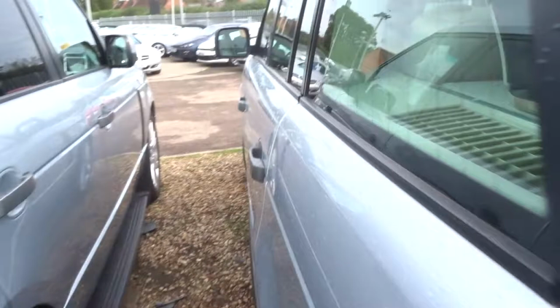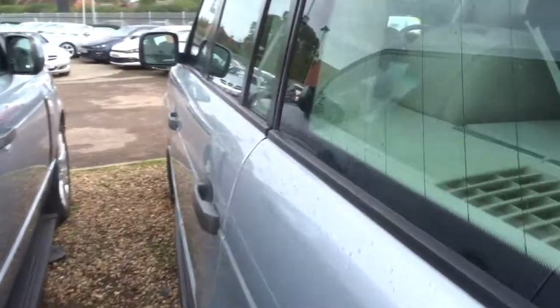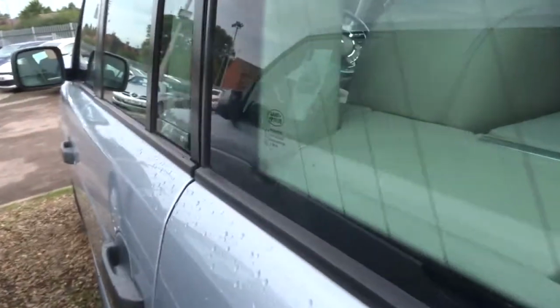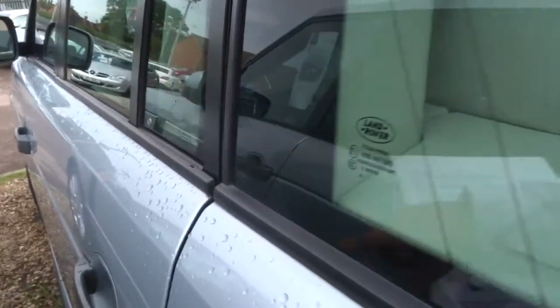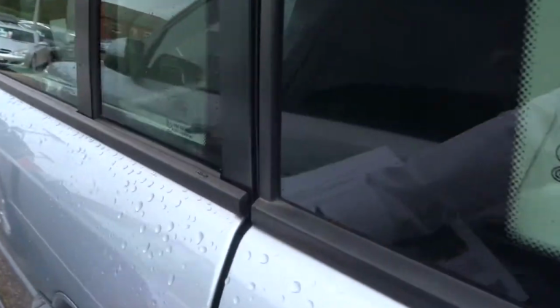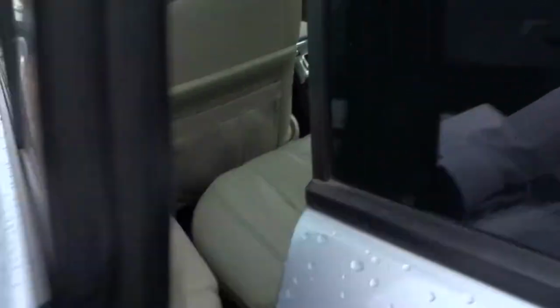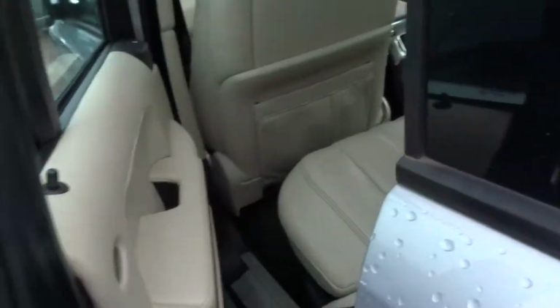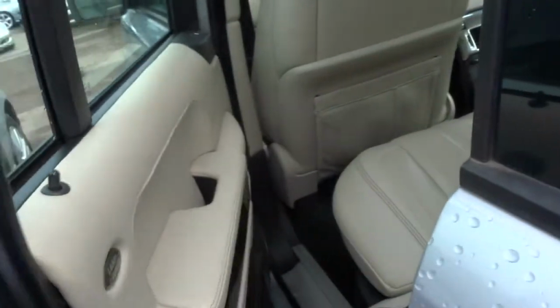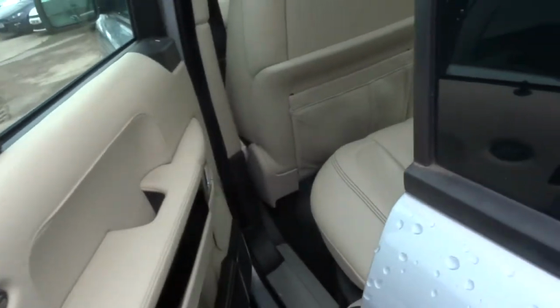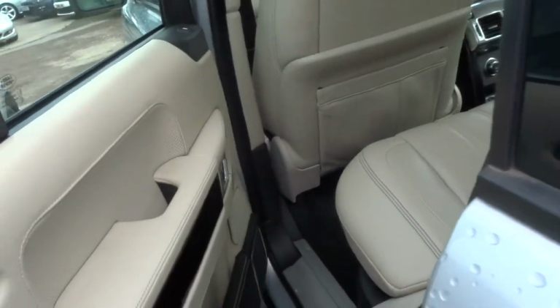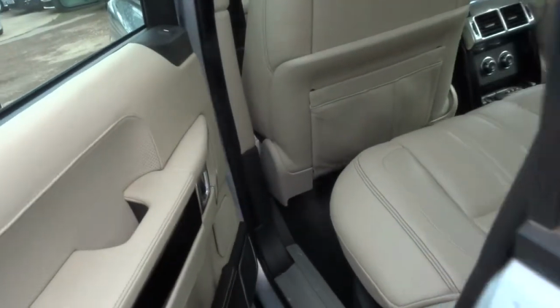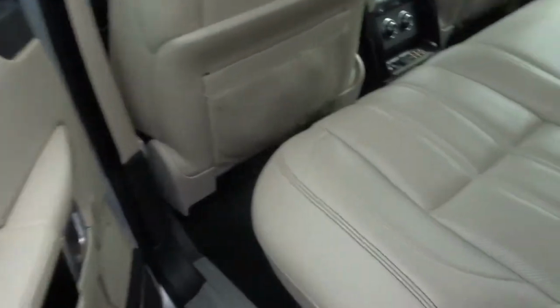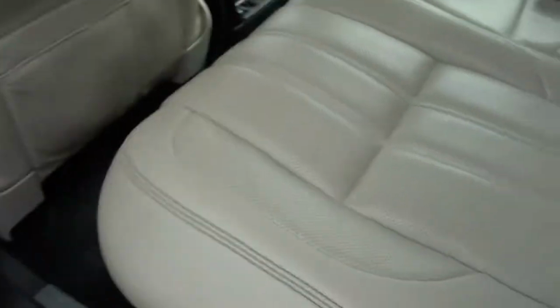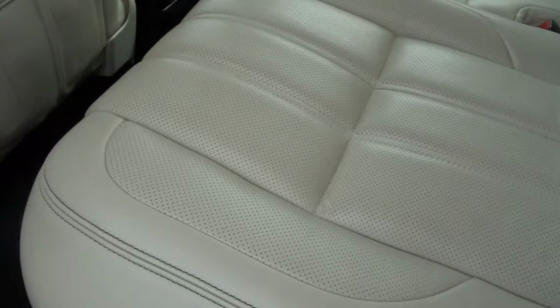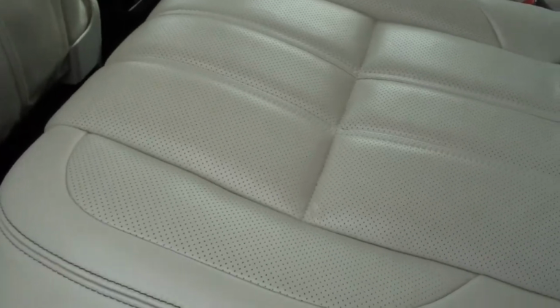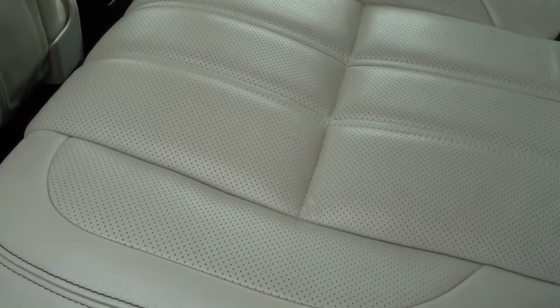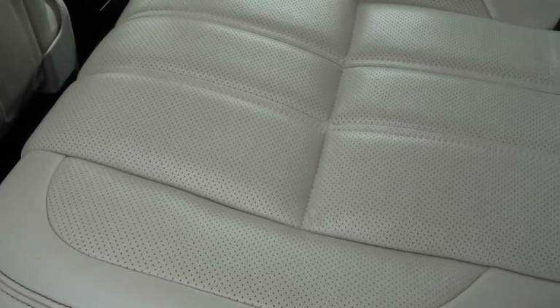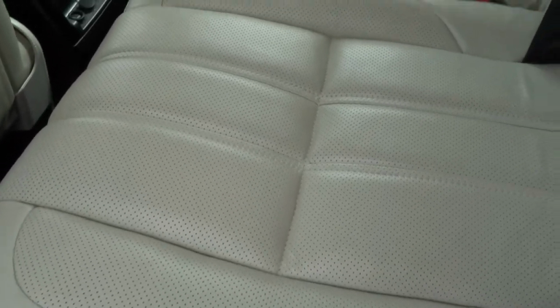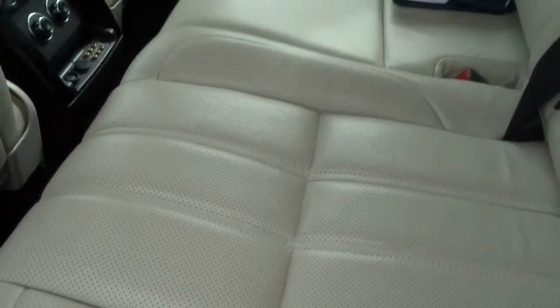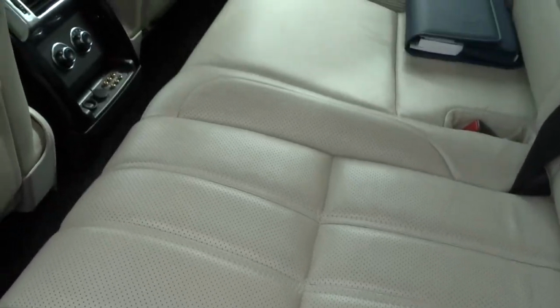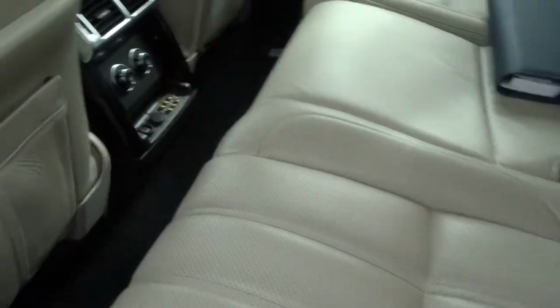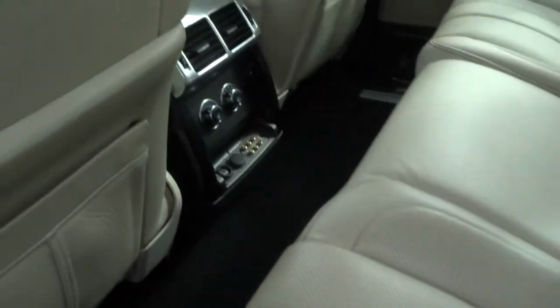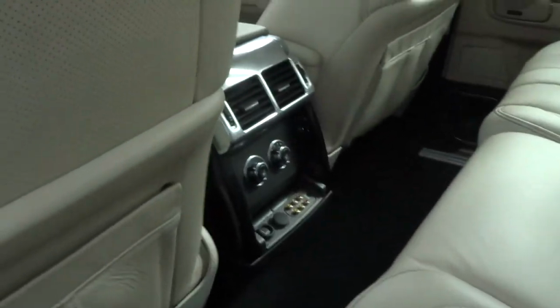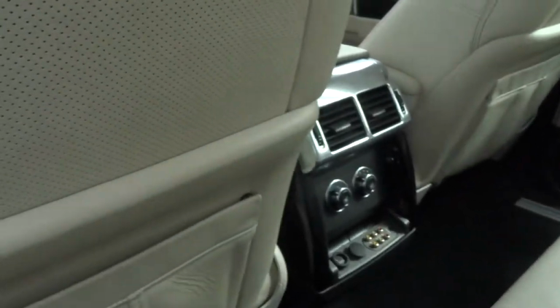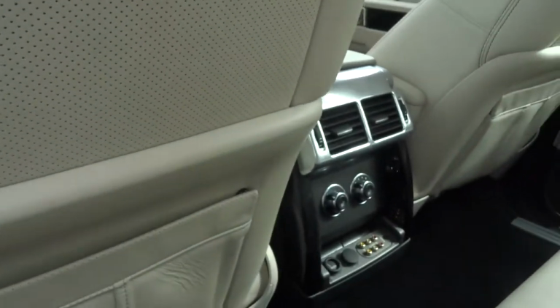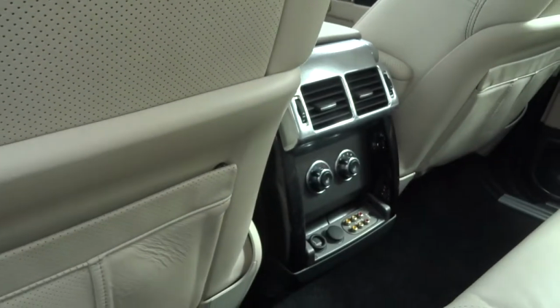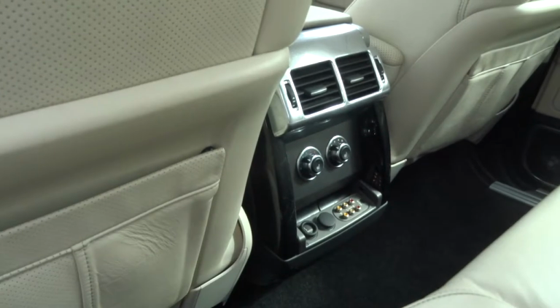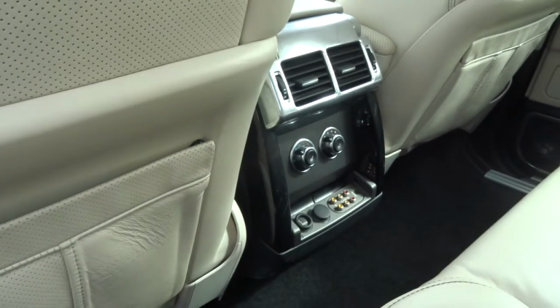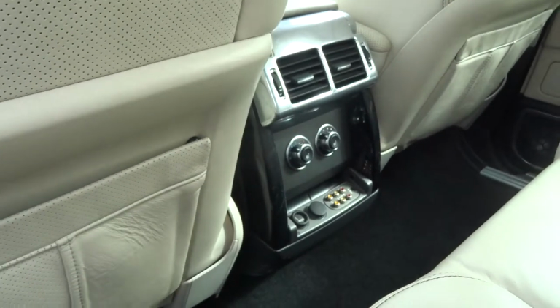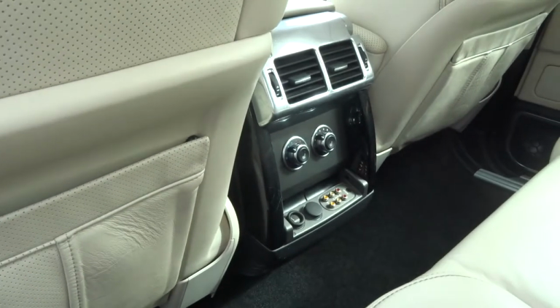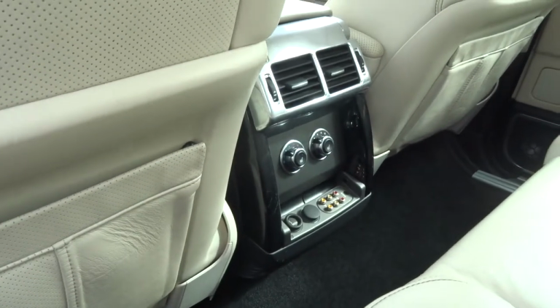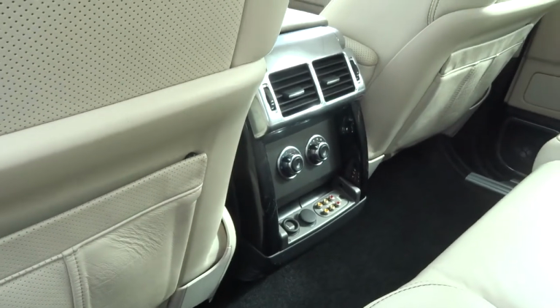So it's Magnolia leather trim with these vented seats here. Very, very nice. Very luxurious. Got rear climate control with heated seats.